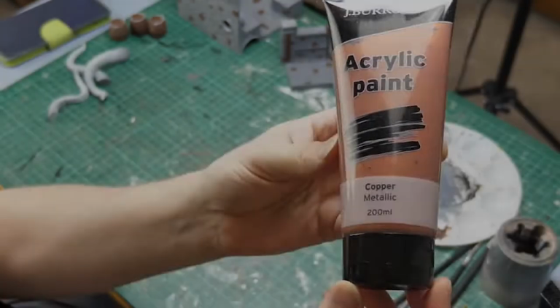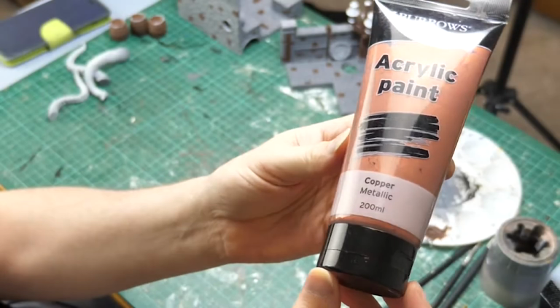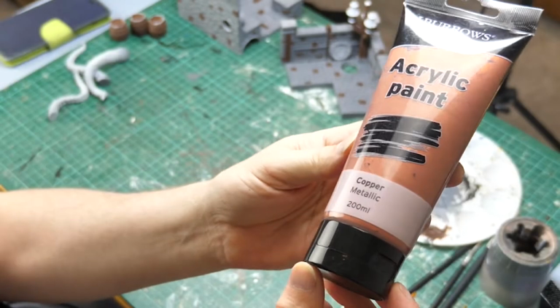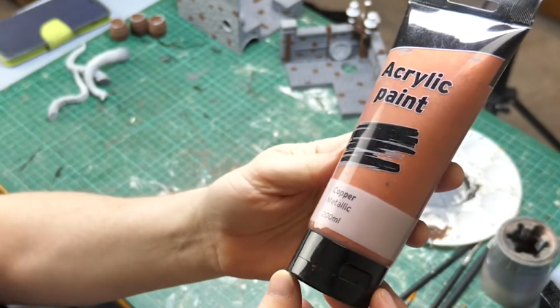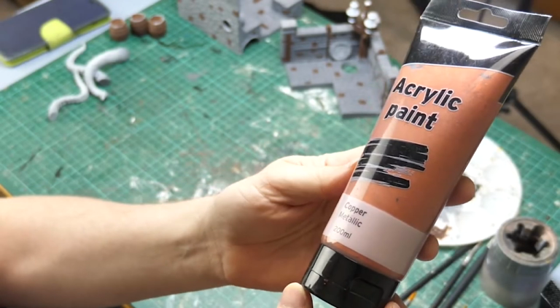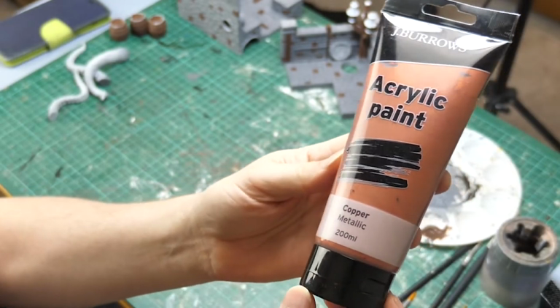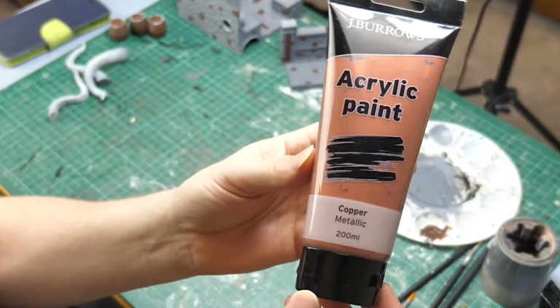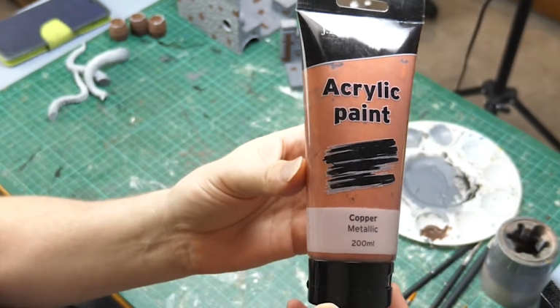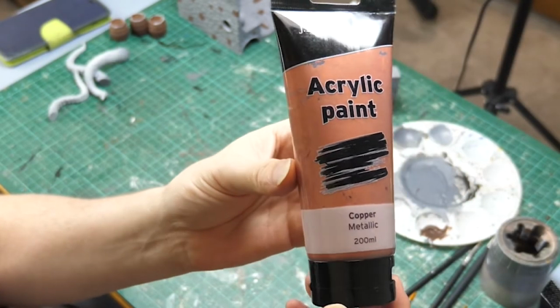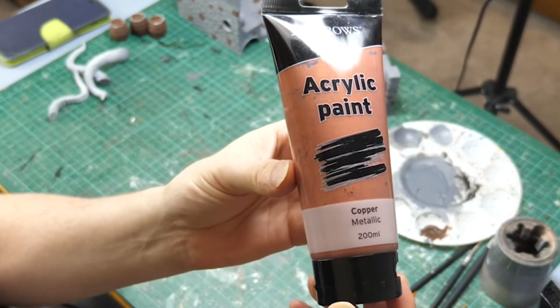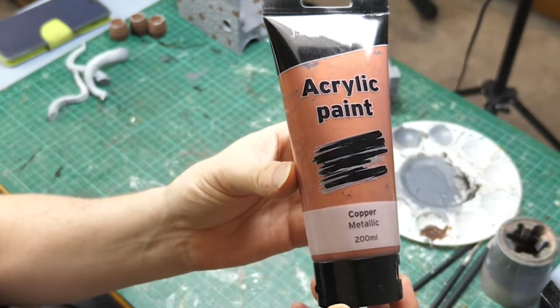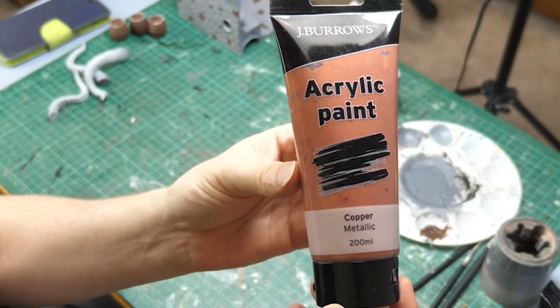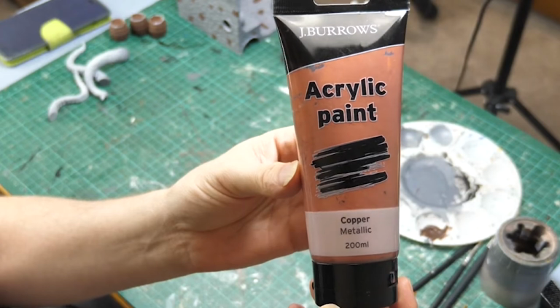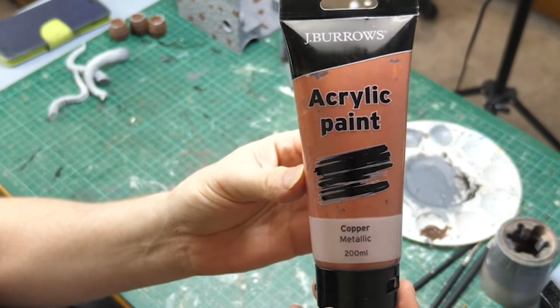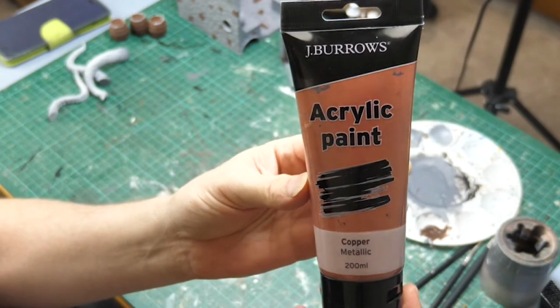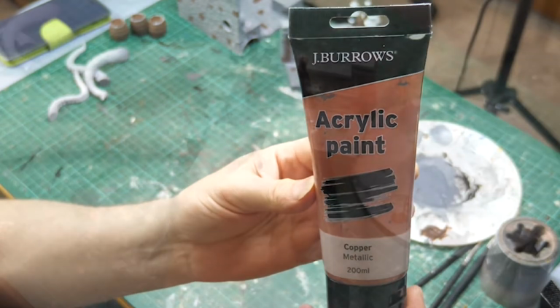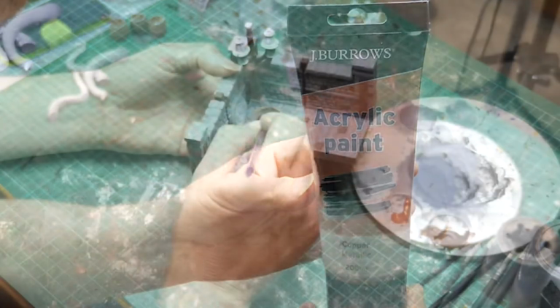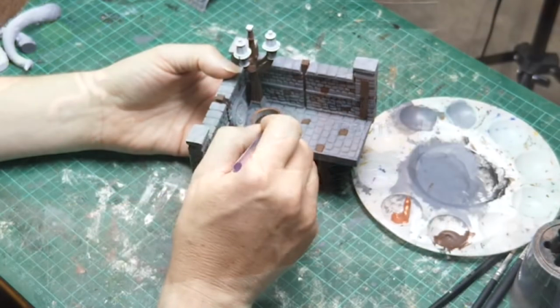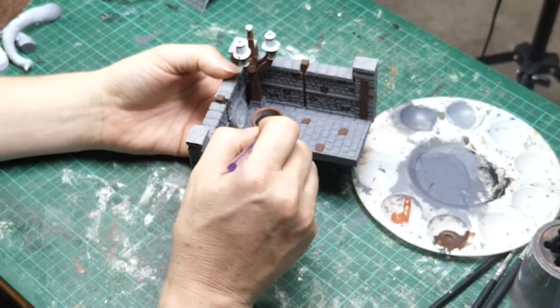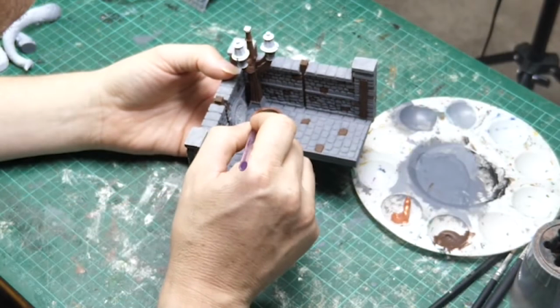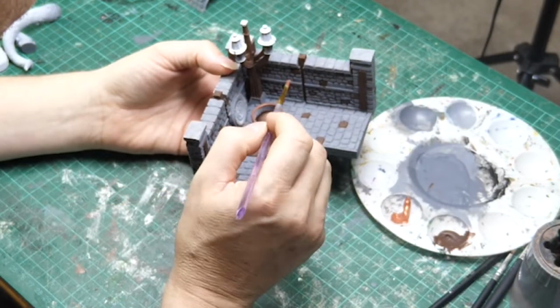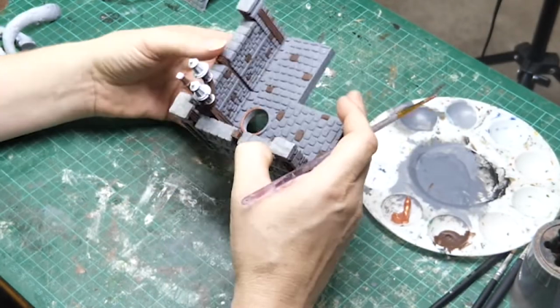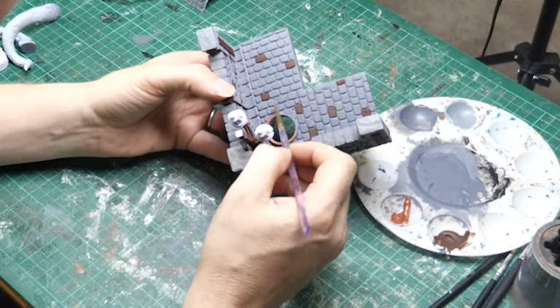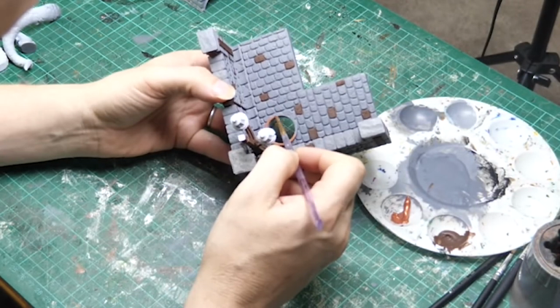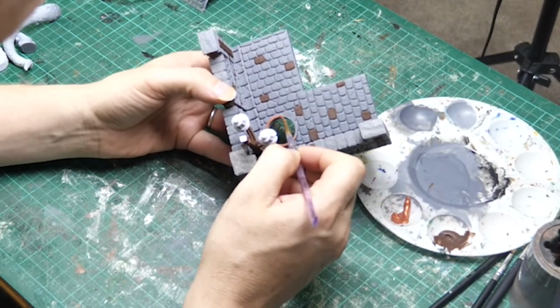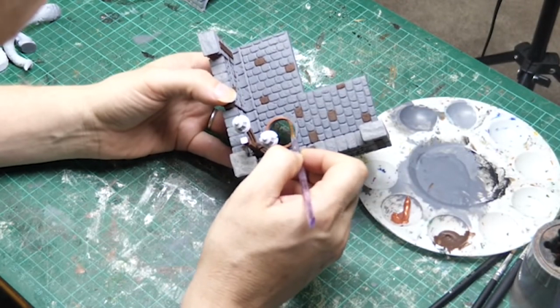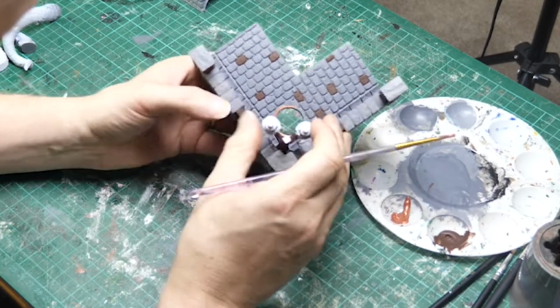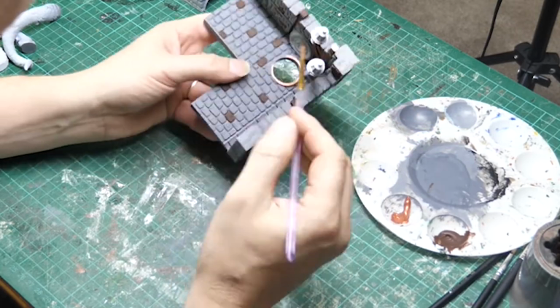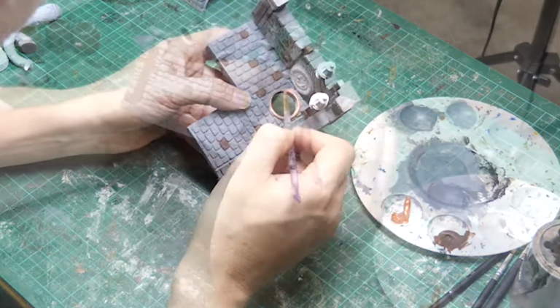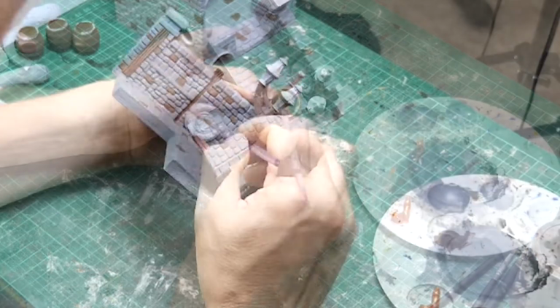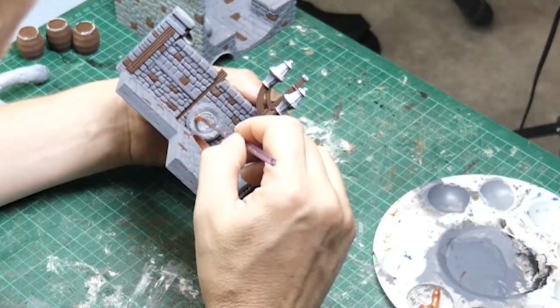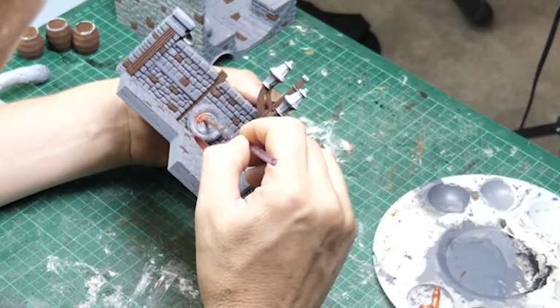Next up, this lovely copper color from Jay Burrows' line. I'm using this to do the copper pipes and the entrance to the sewers and the manhole cover that goes over there.